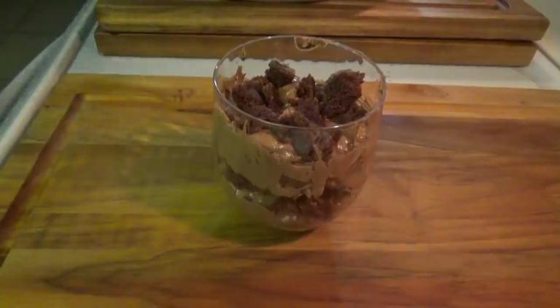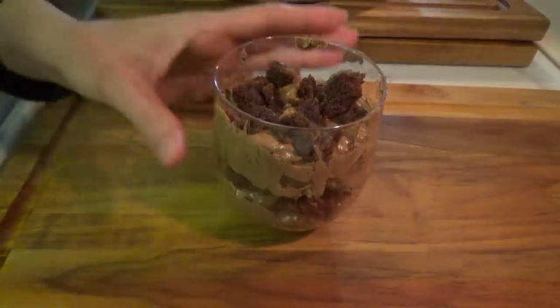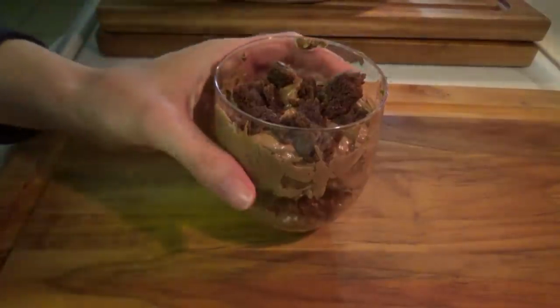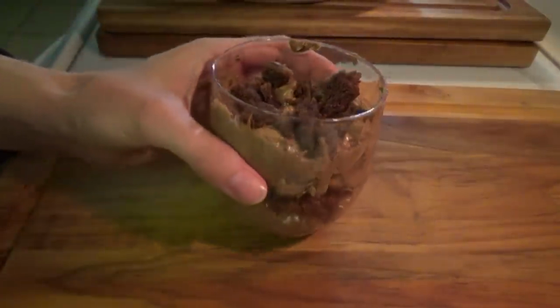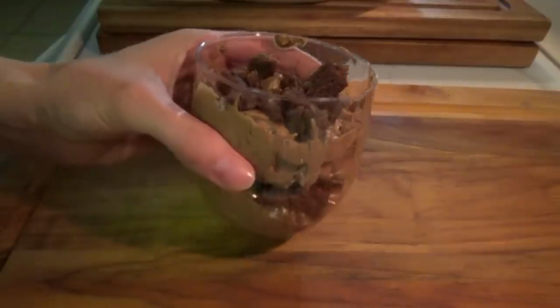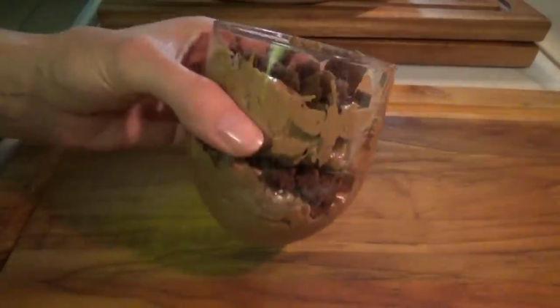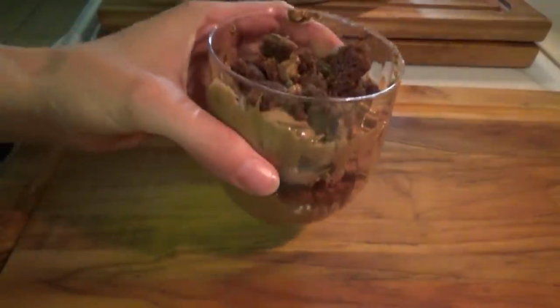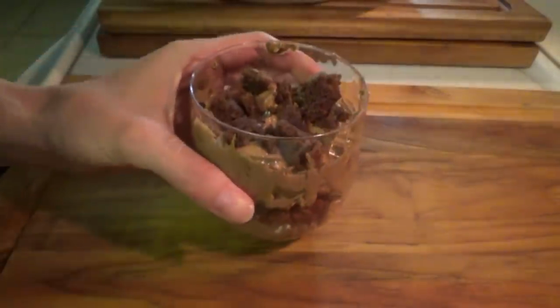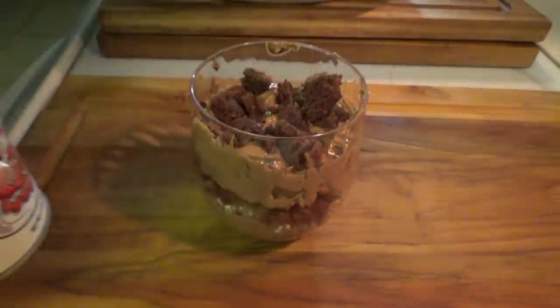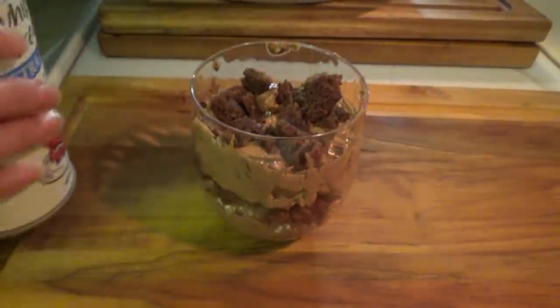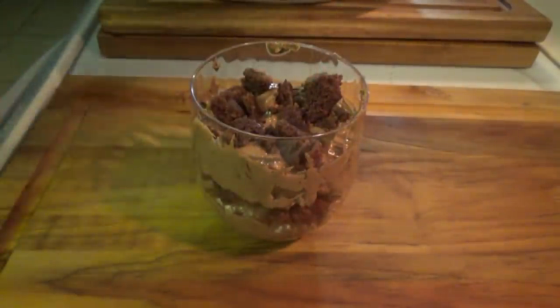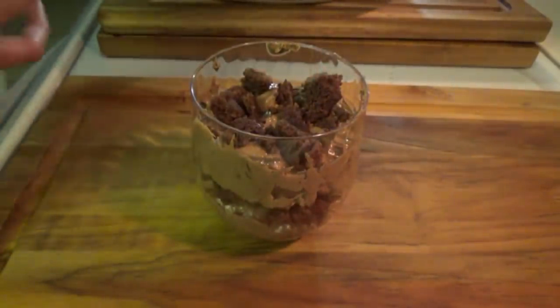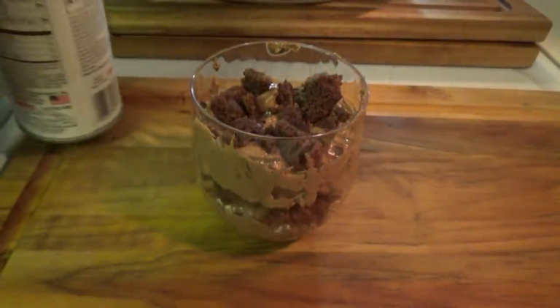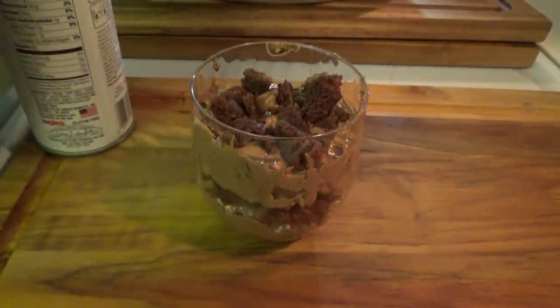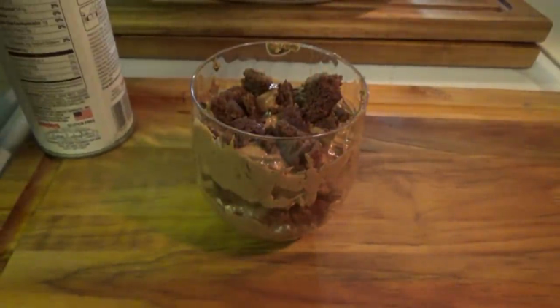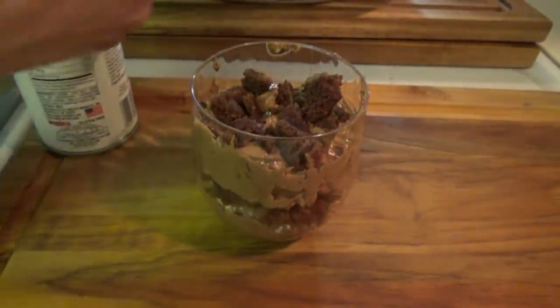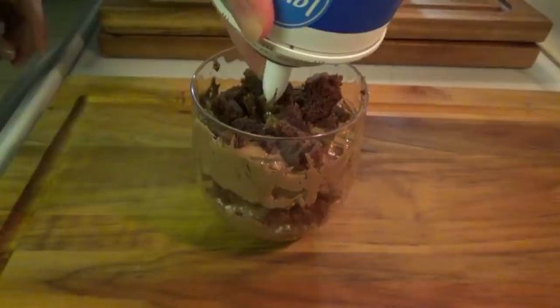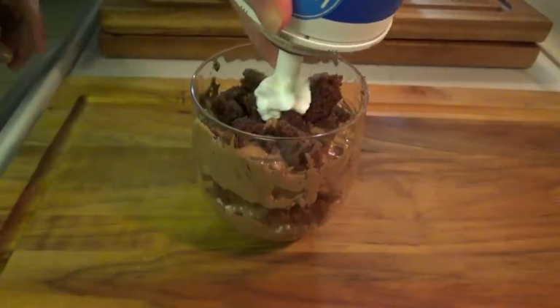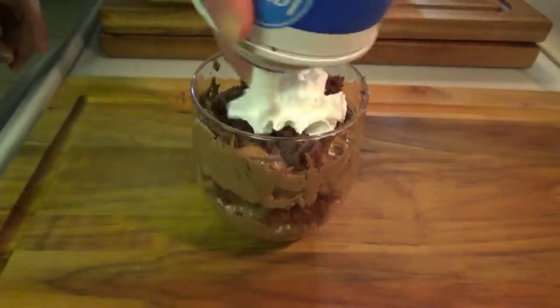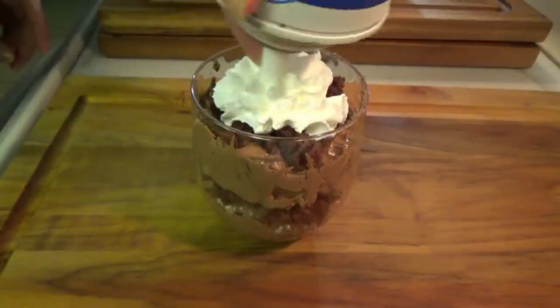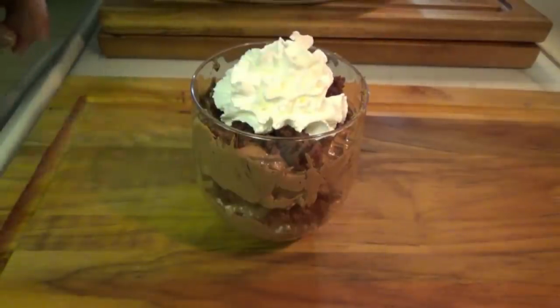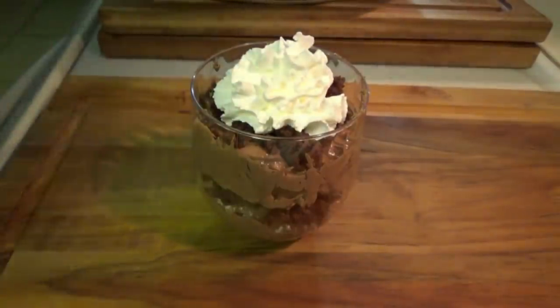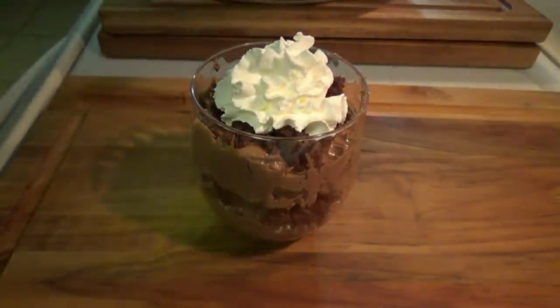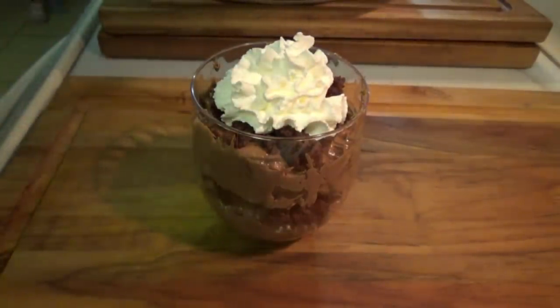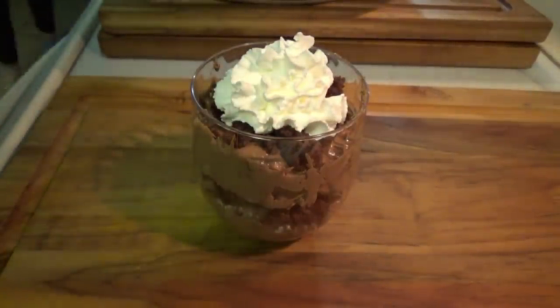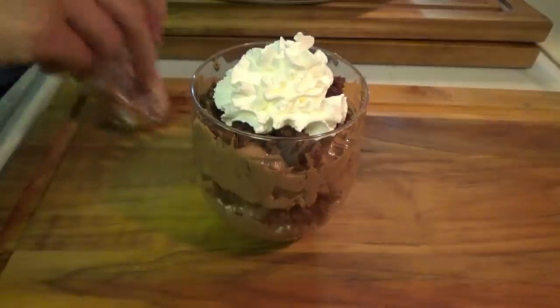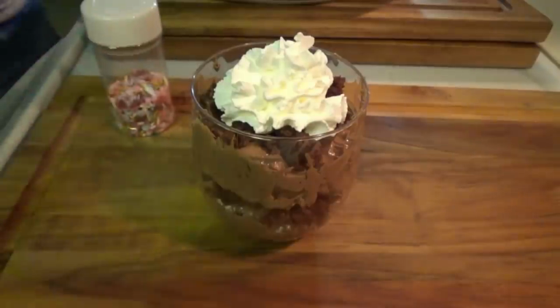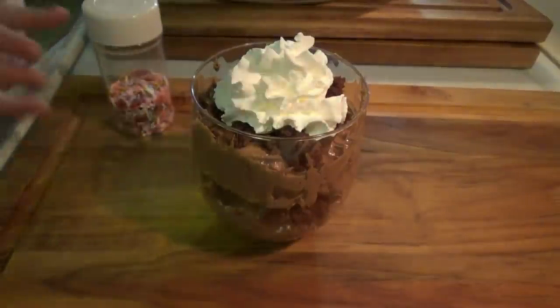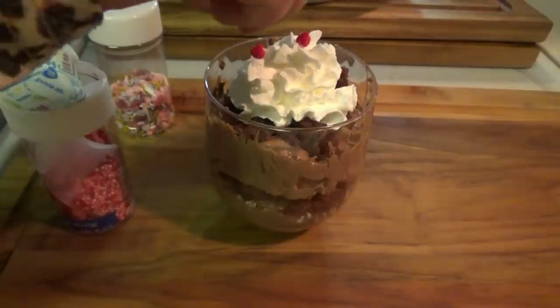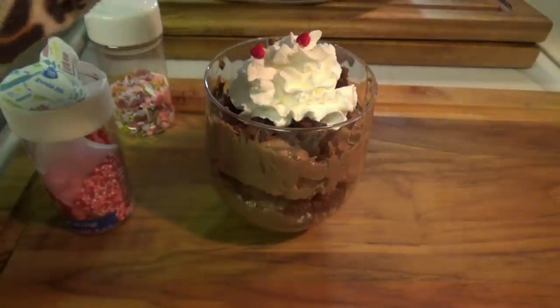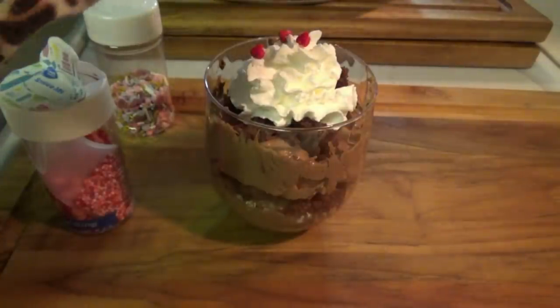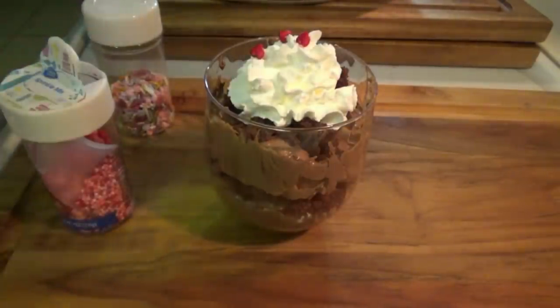If you're going to make these ahead of time, stop there and just refrigerate them like that. But whenever you're ready to serve them, just take some whipped topping and then put your sprinkles. Yes, here you go, sissy.